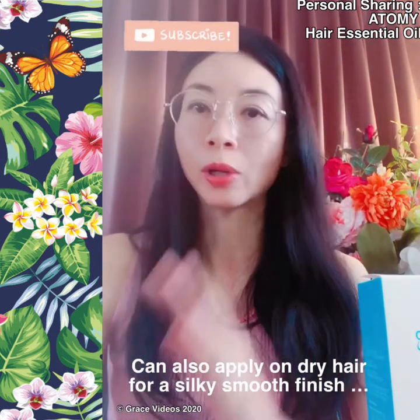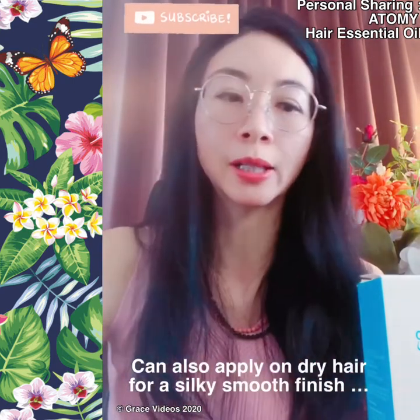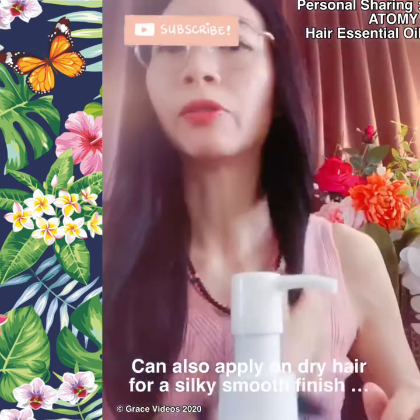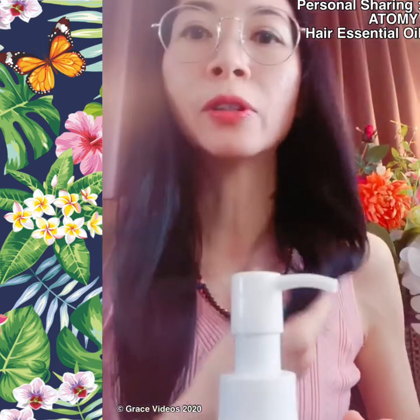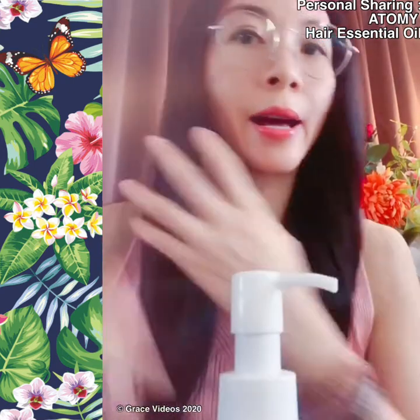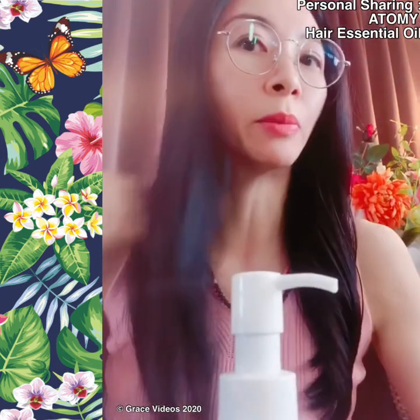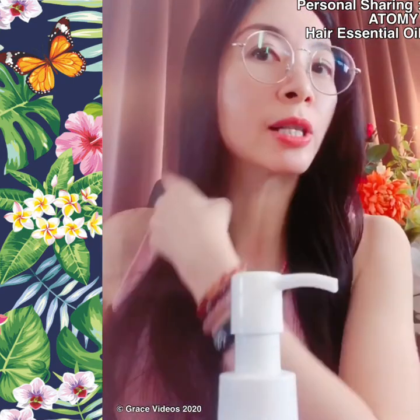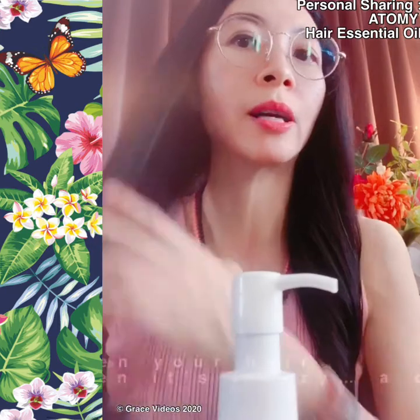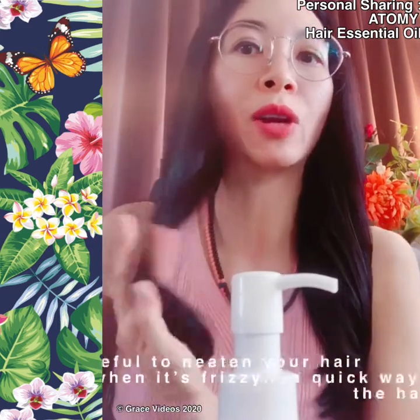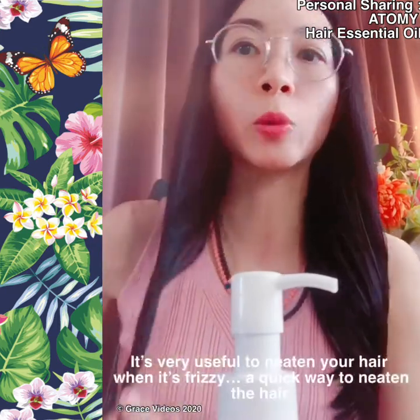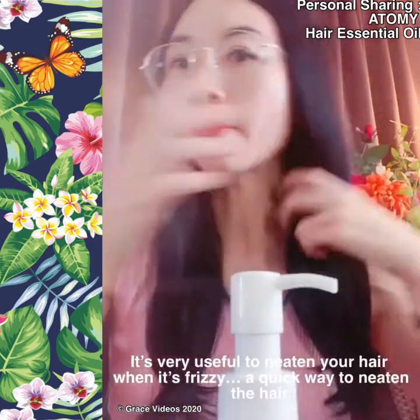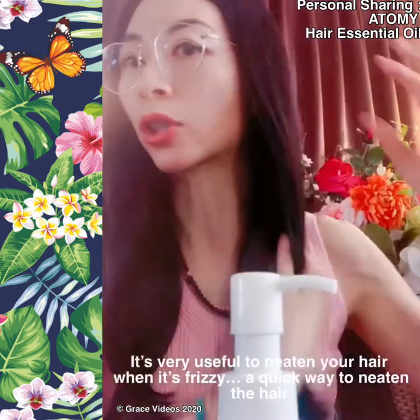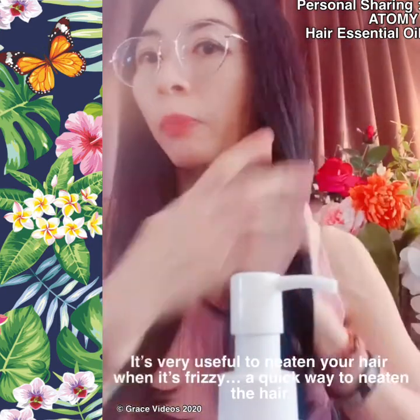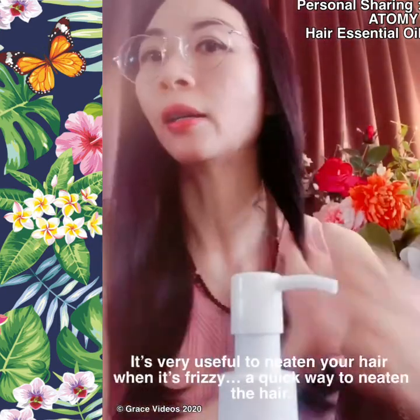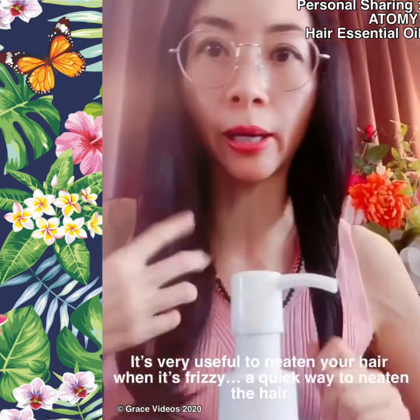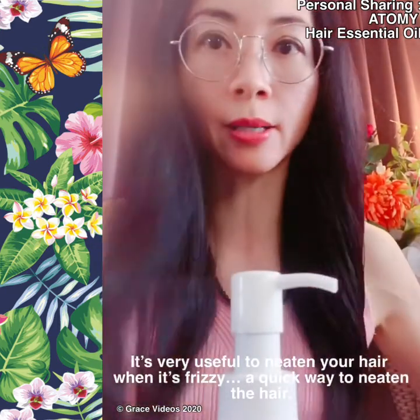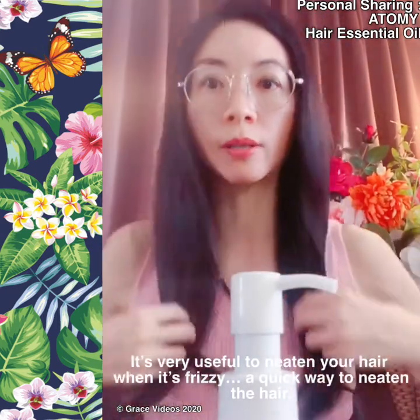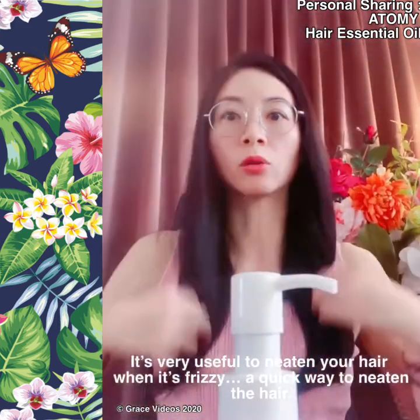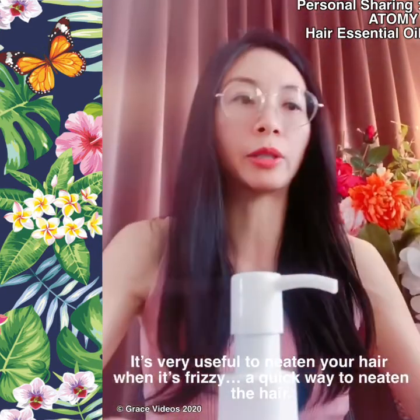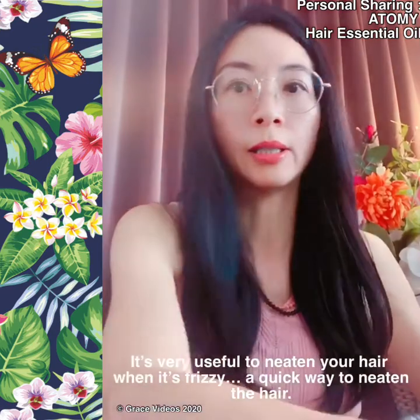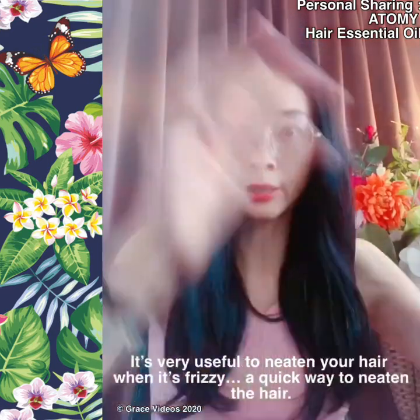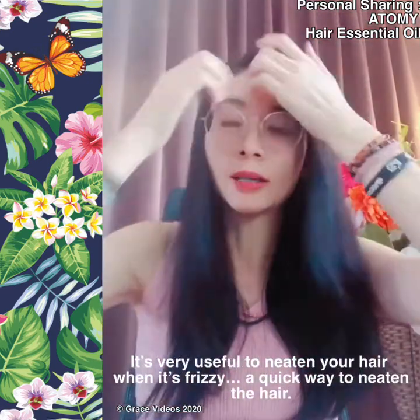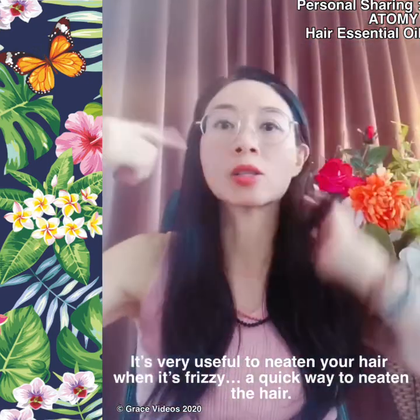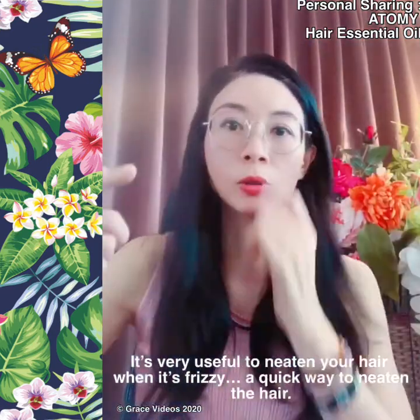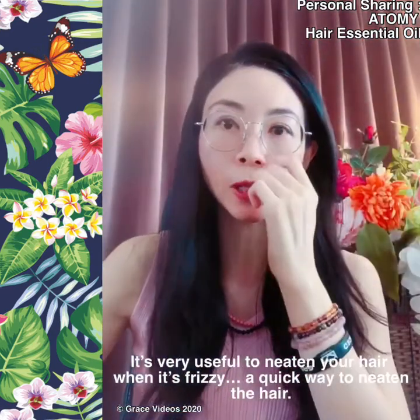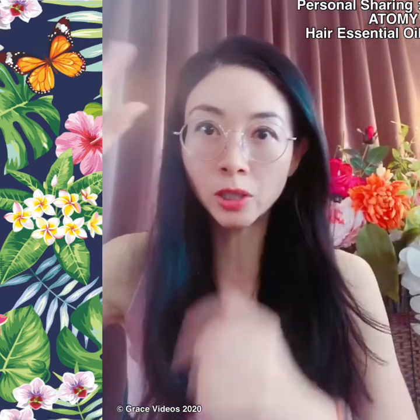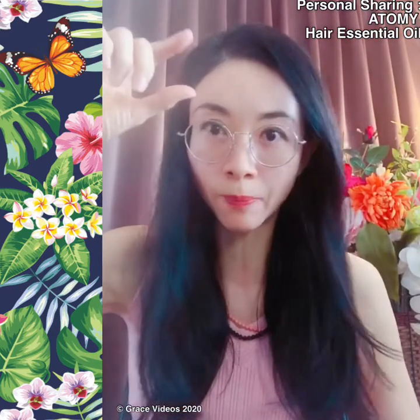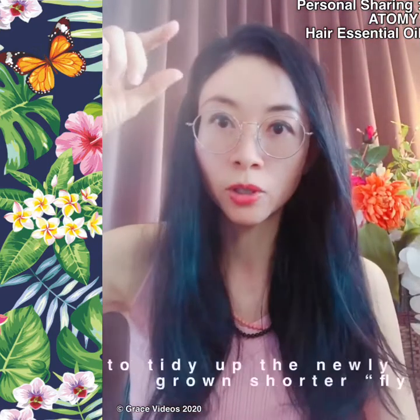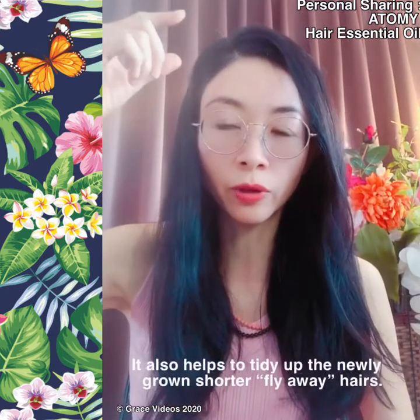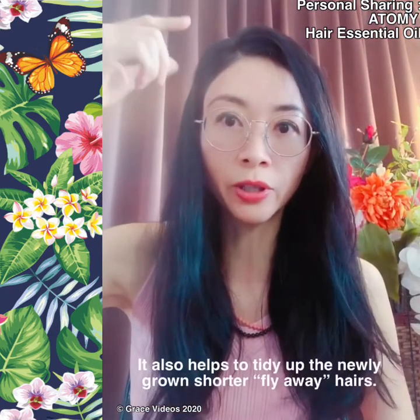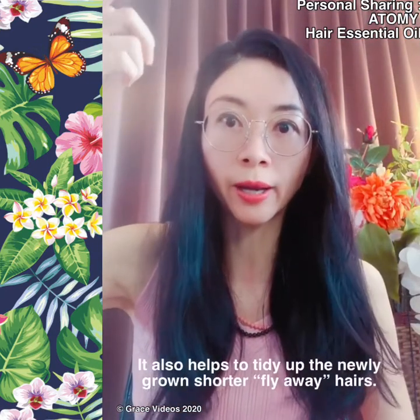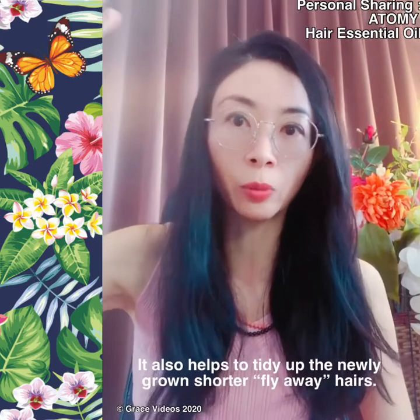Wonderful product. If I feel that the hair ends are a bit frizzy or there's a lot of flyaway hair, I will just apply a bit on the hair ends and it looks very neat and tidy. And since our hair is constantly growing, there will always be some very short flyaway hair.